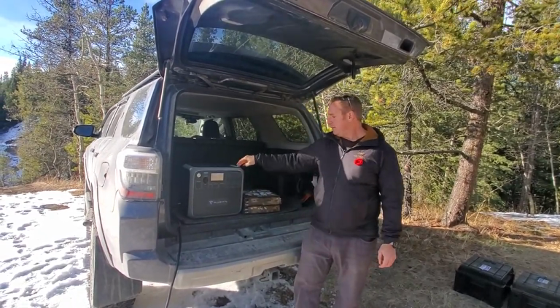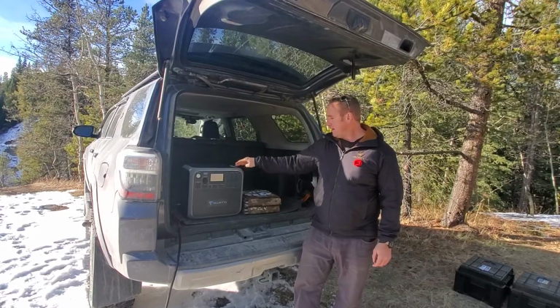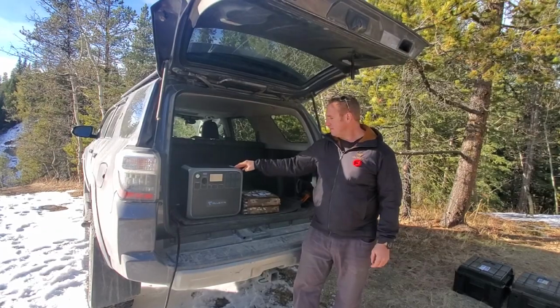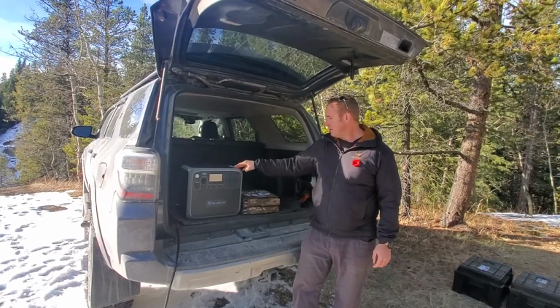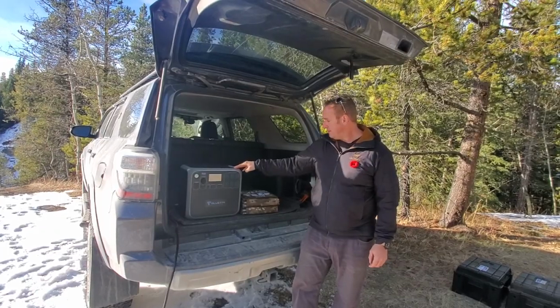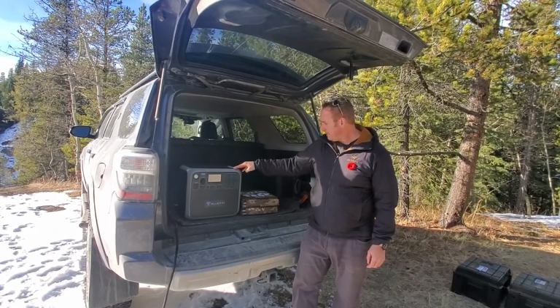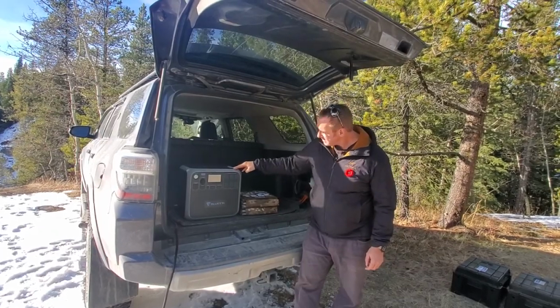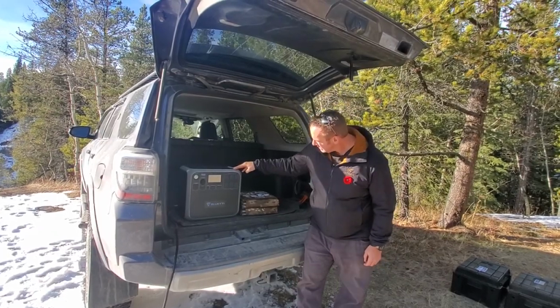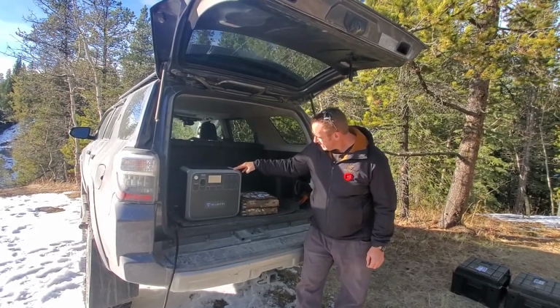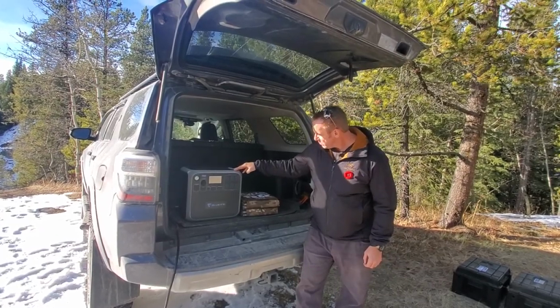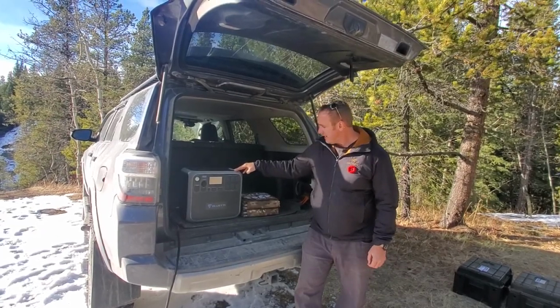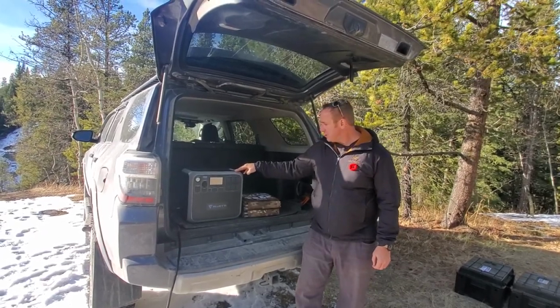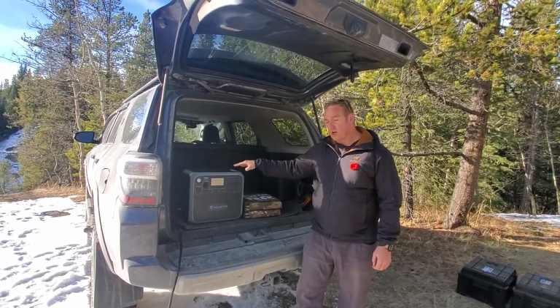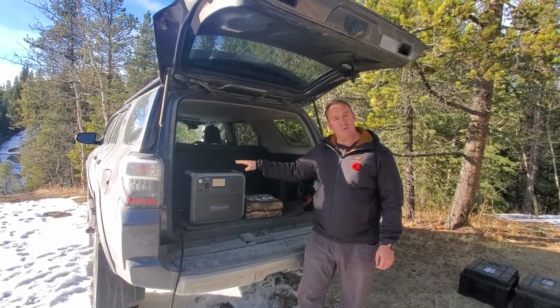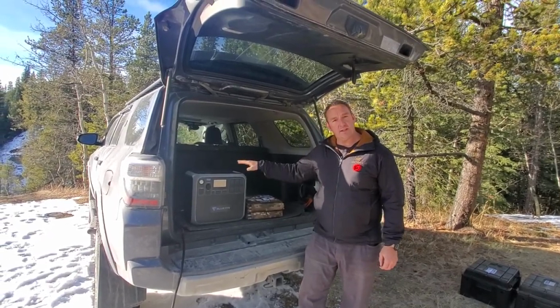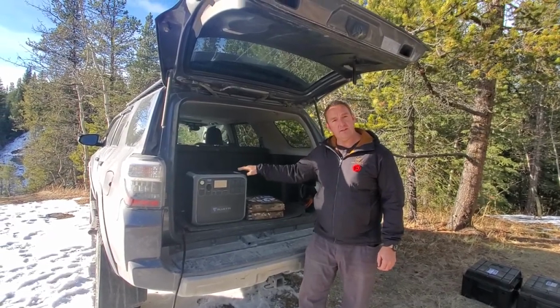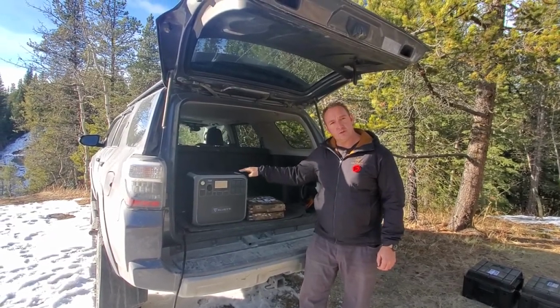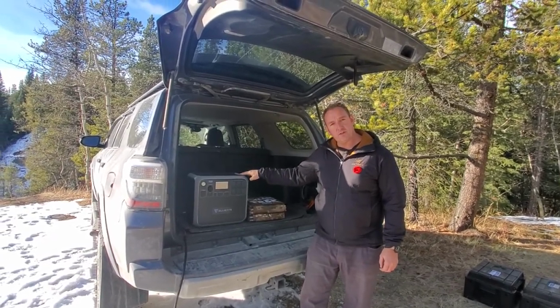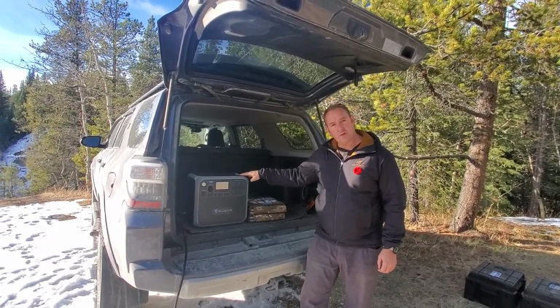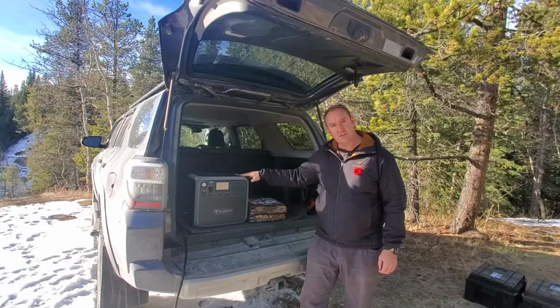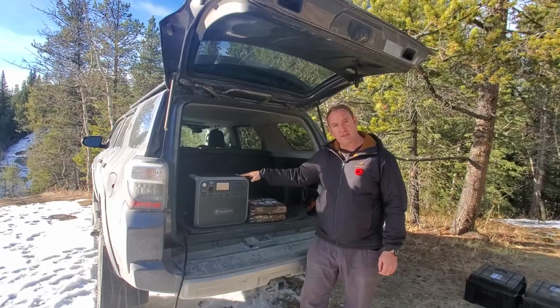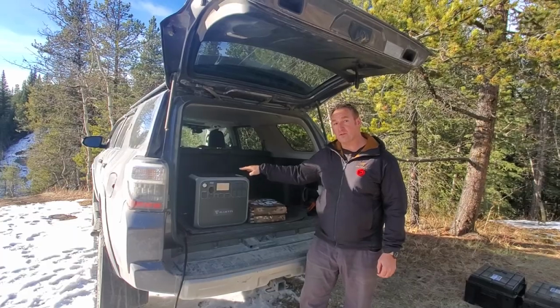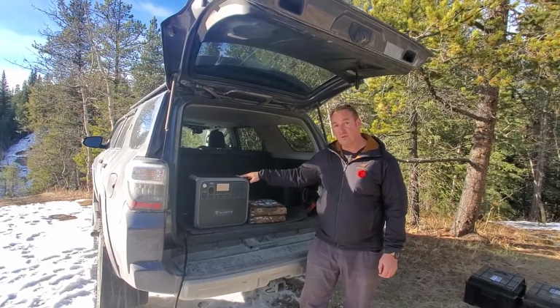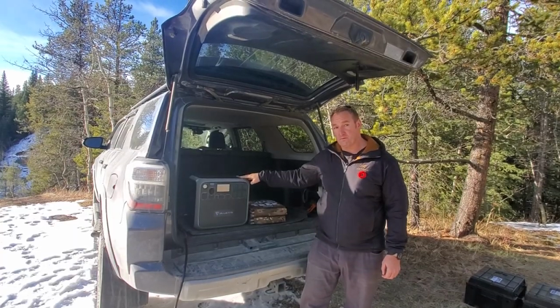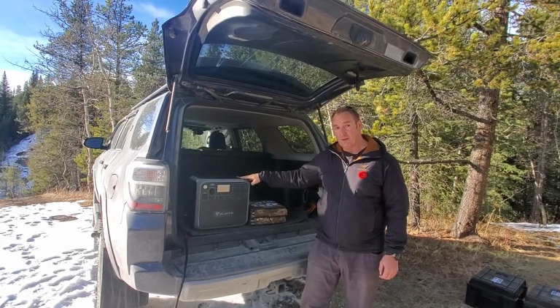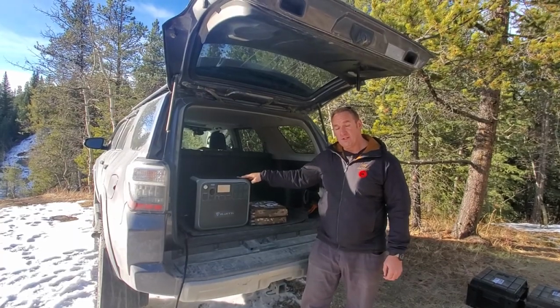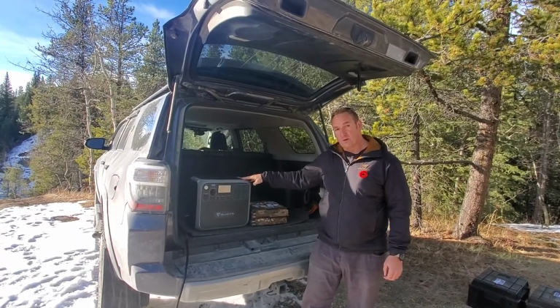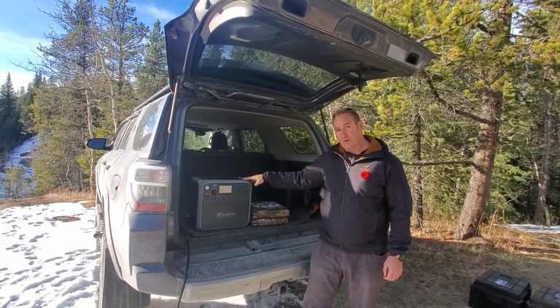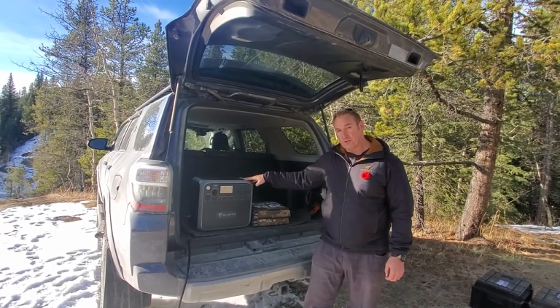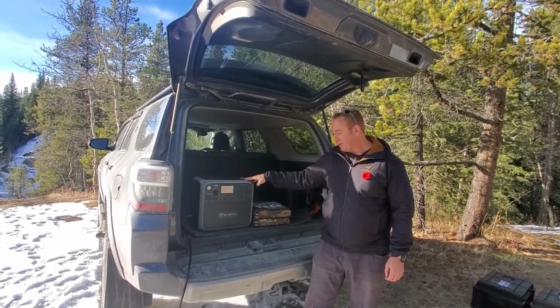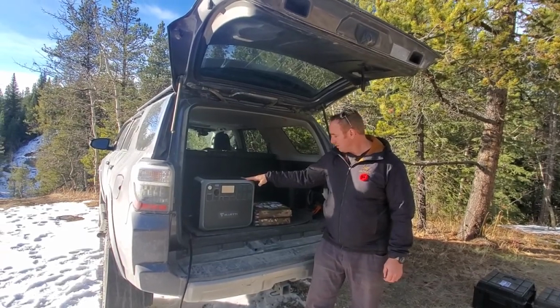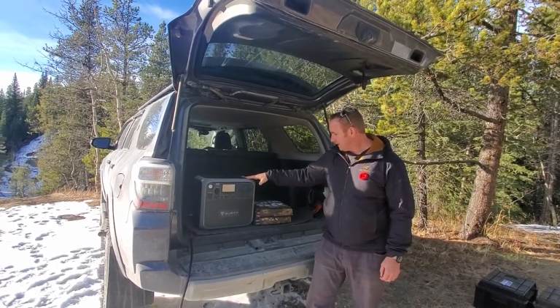The awesome thing about this is we can actually charge it with either two of our 200-watt solar blankets or four of our 200-watt solar blankets.